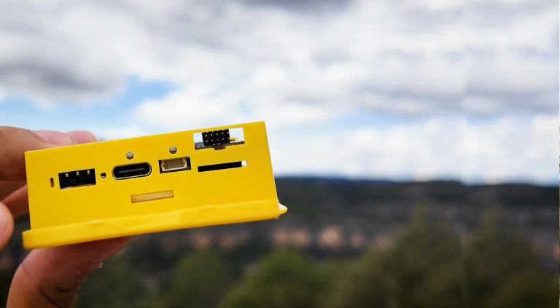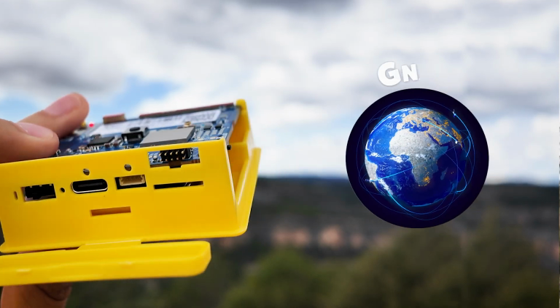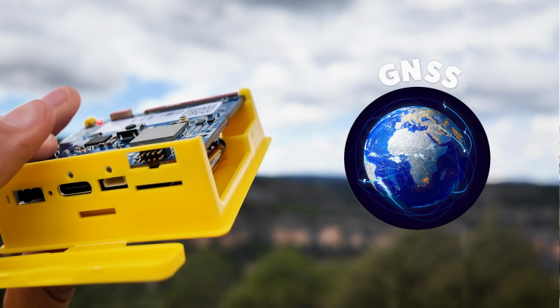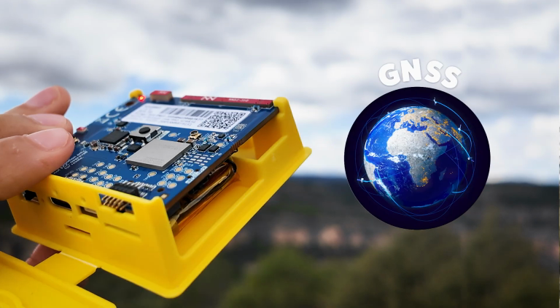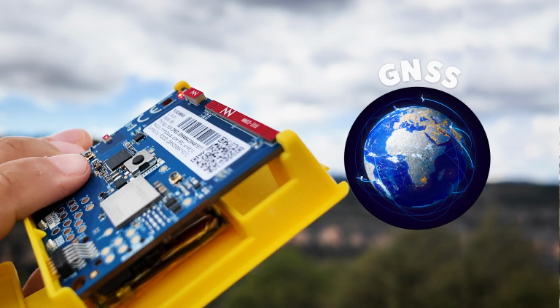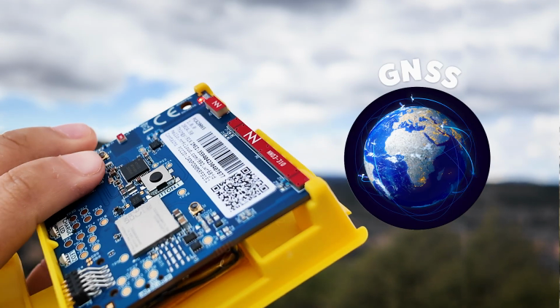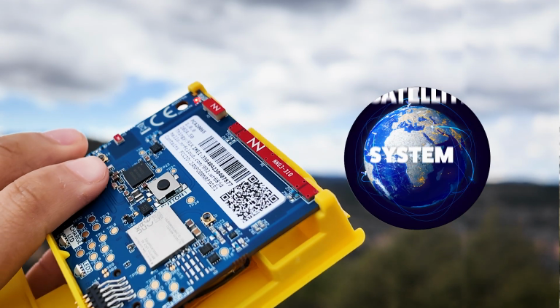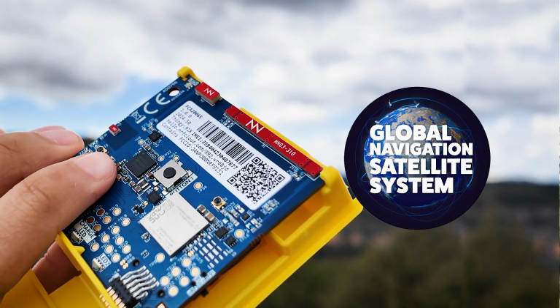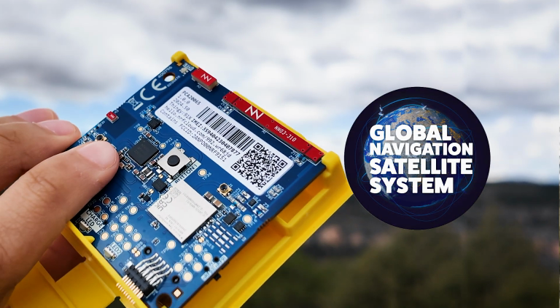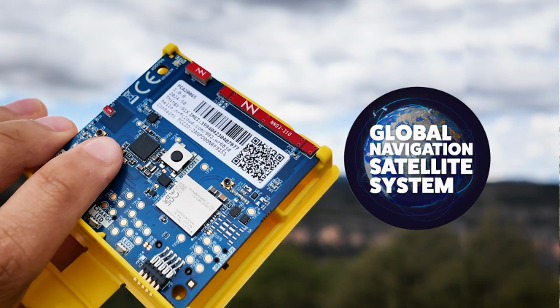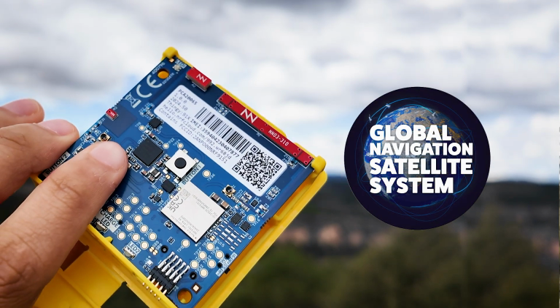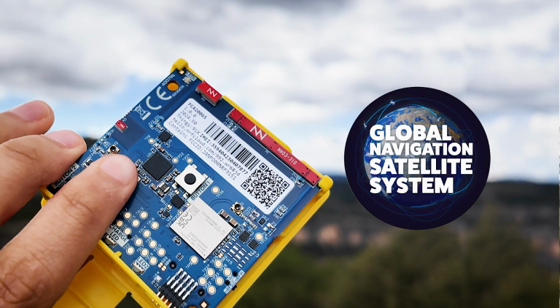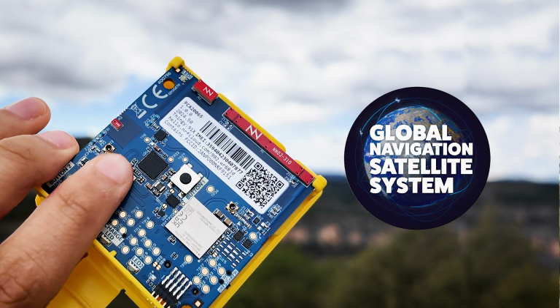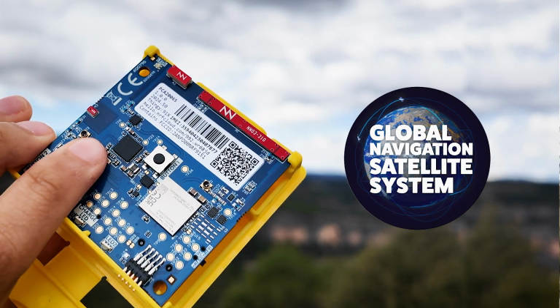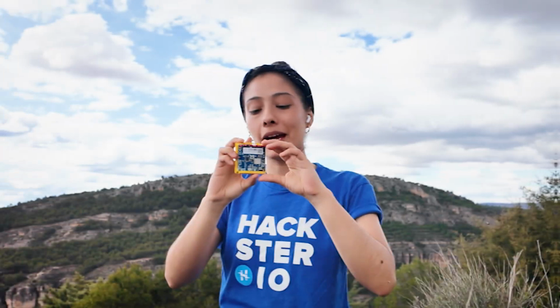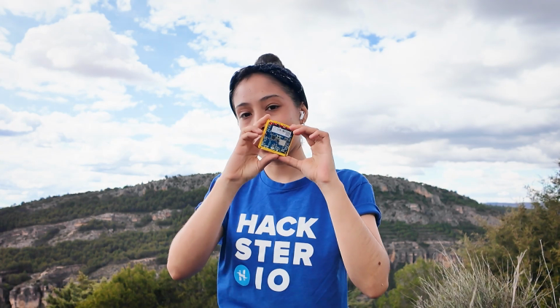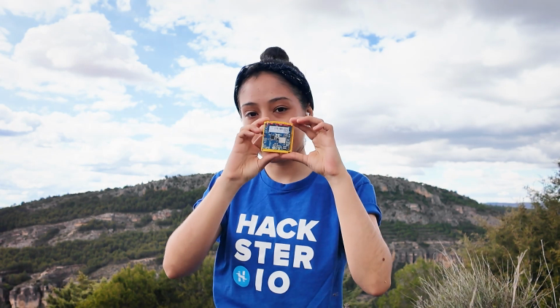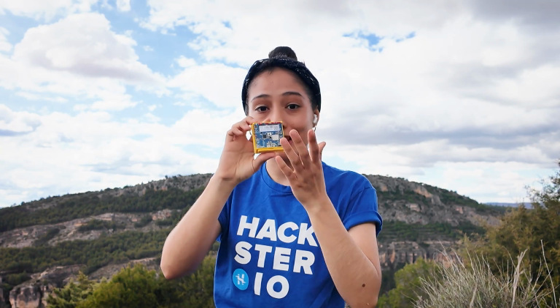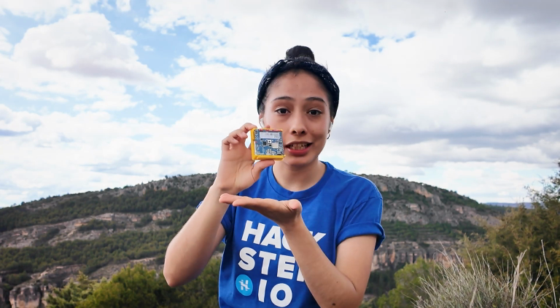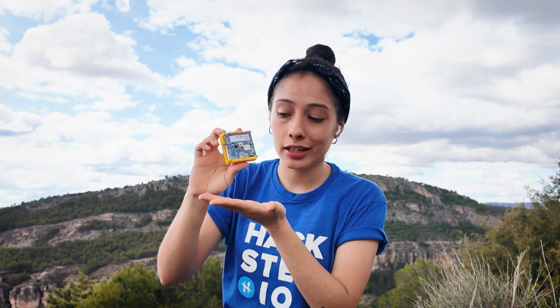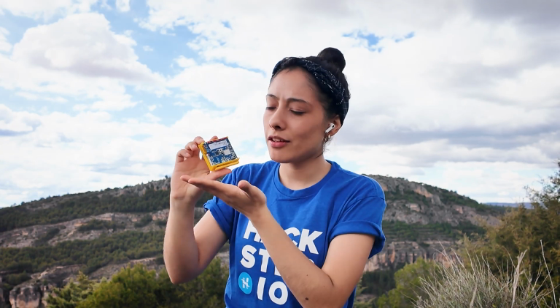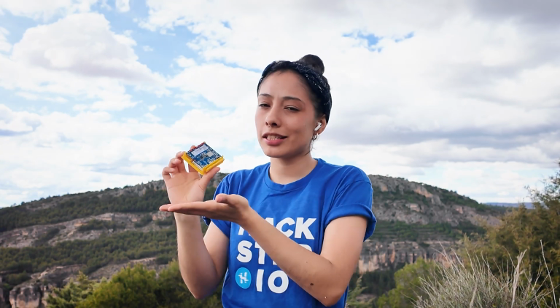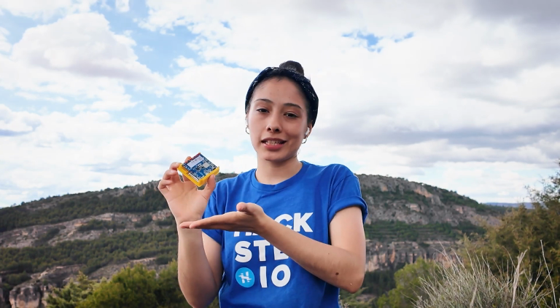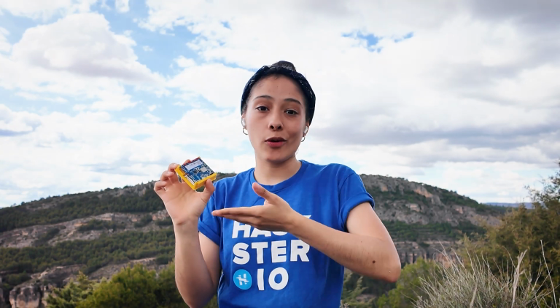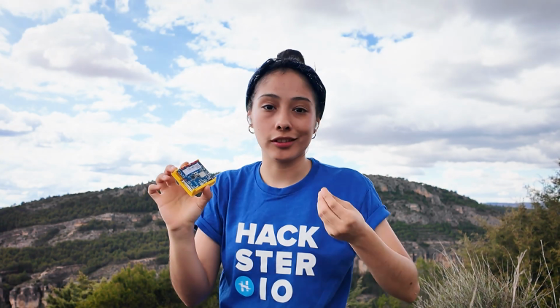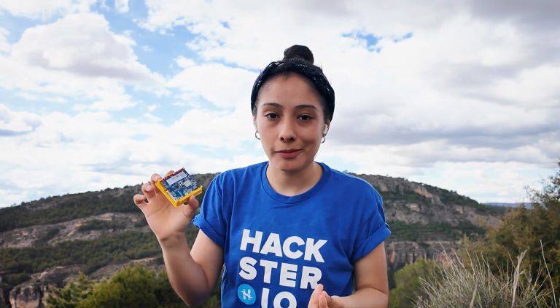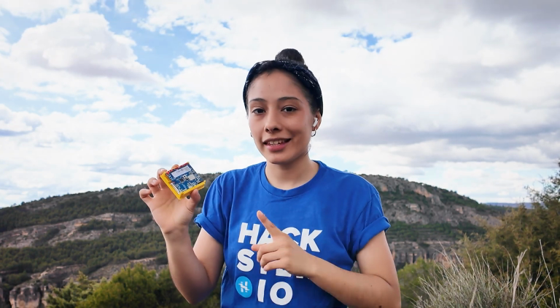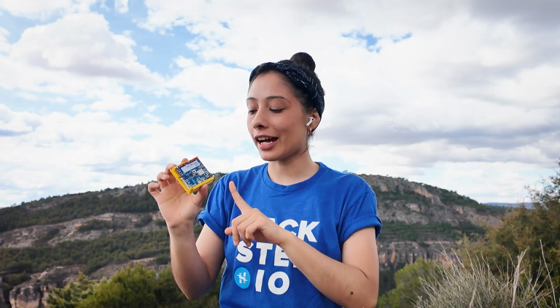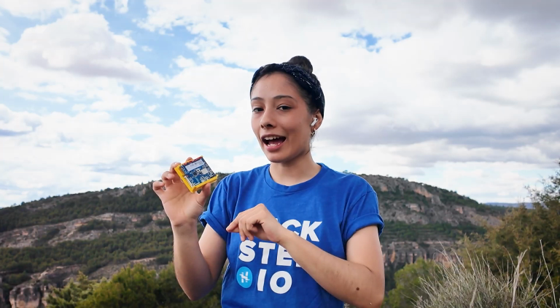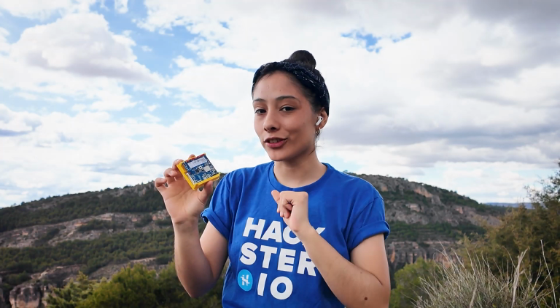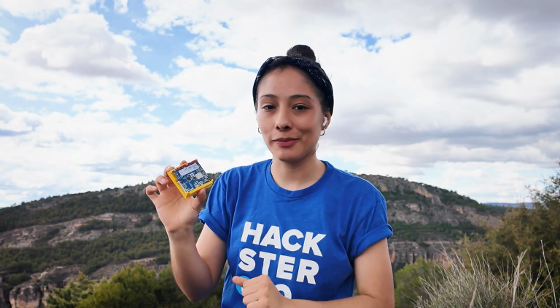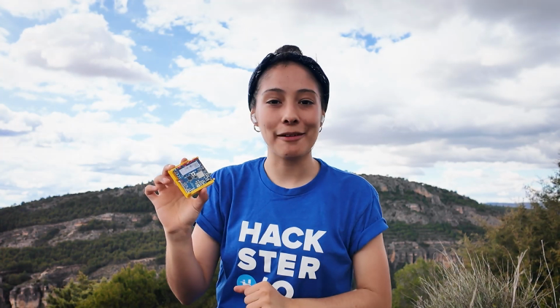It also uses GPS for location tracking, which means you can create object tracking projects anywhere on the planet. Imagine tracking a package along its delivery route, even when it's crossing the ocean on a ship — this device has the reach to make it happen.